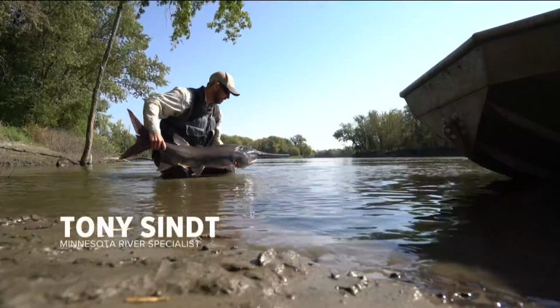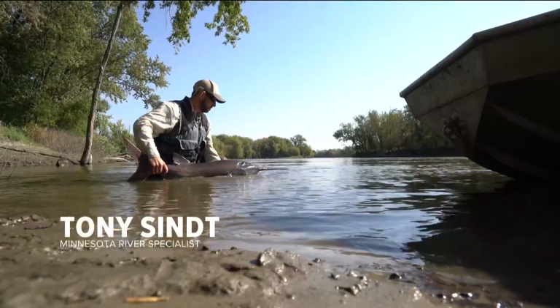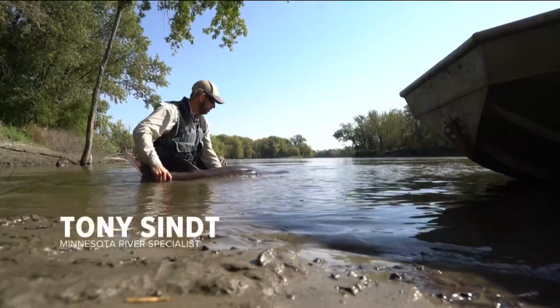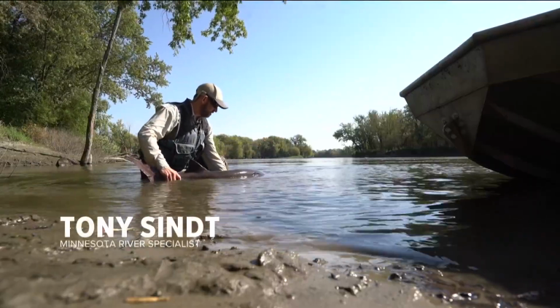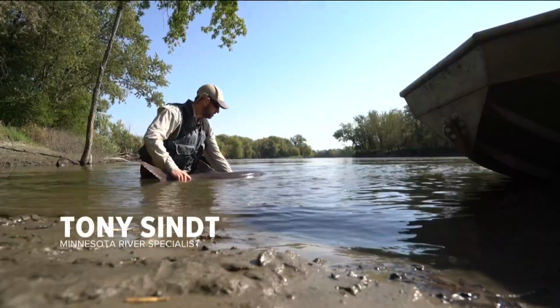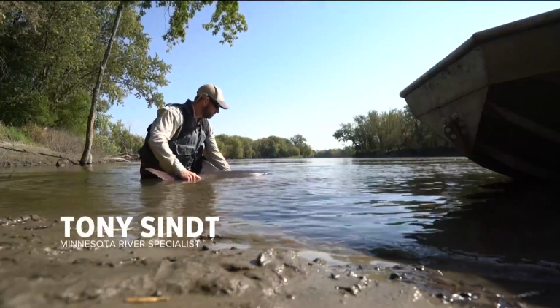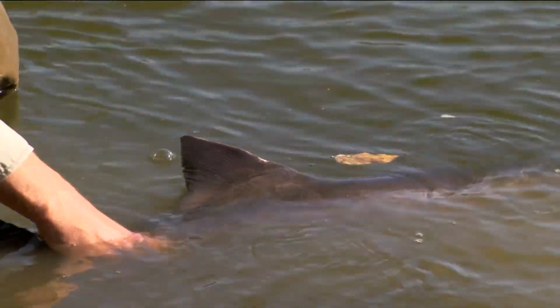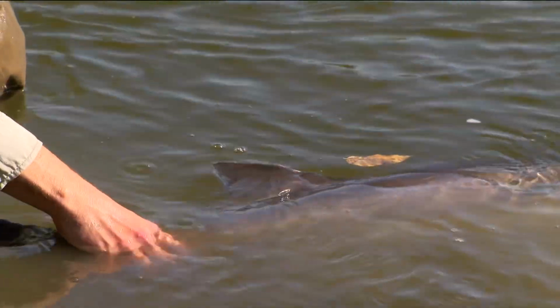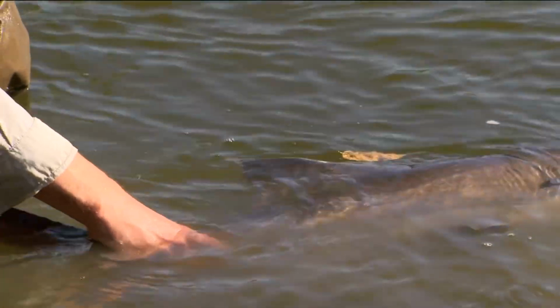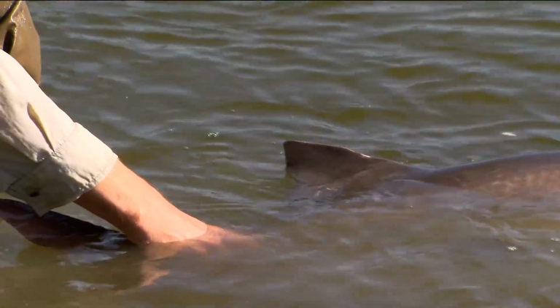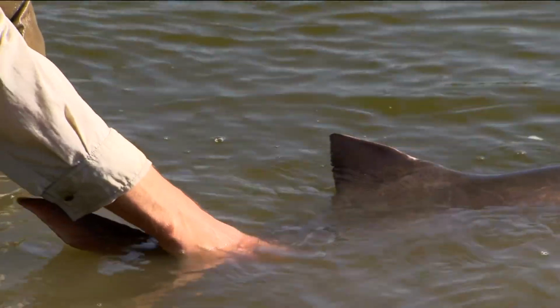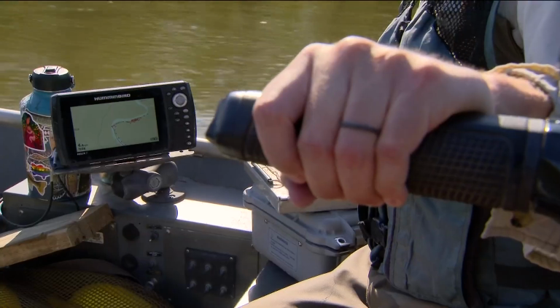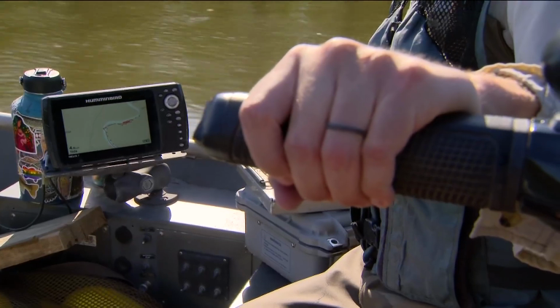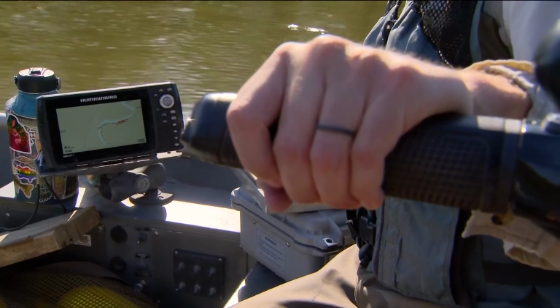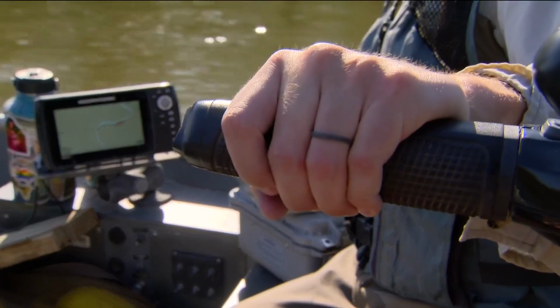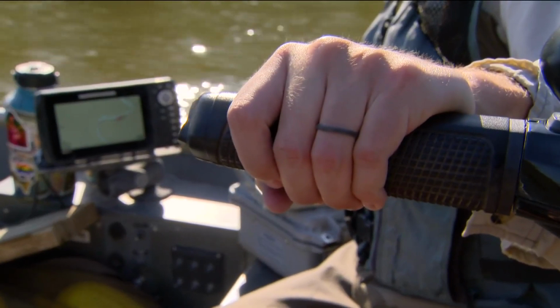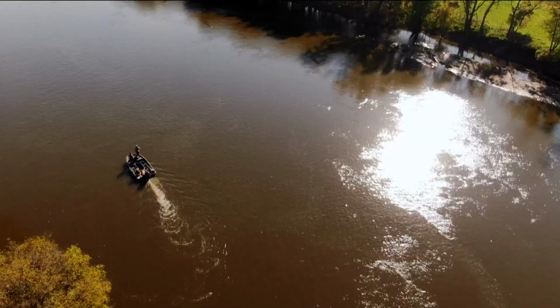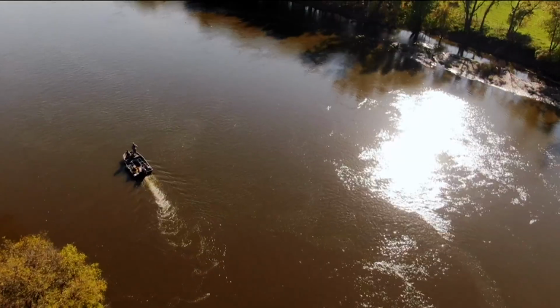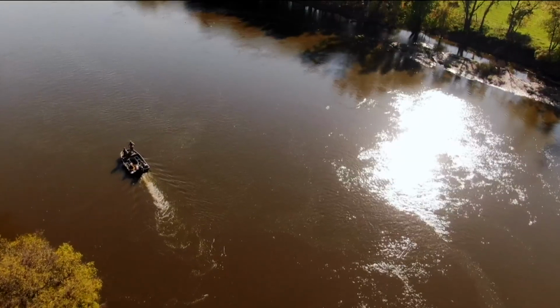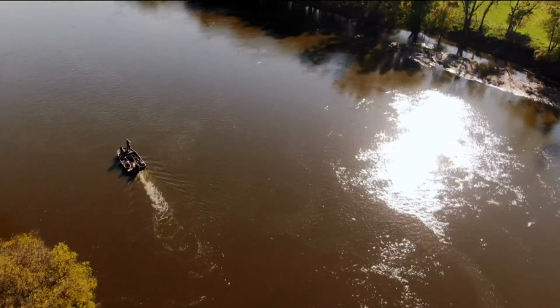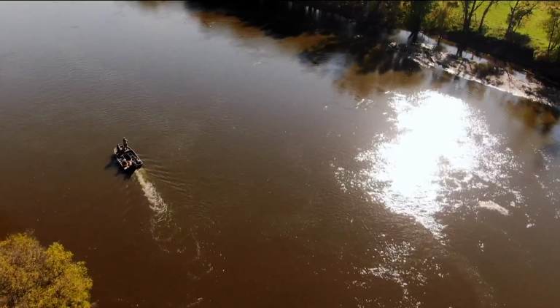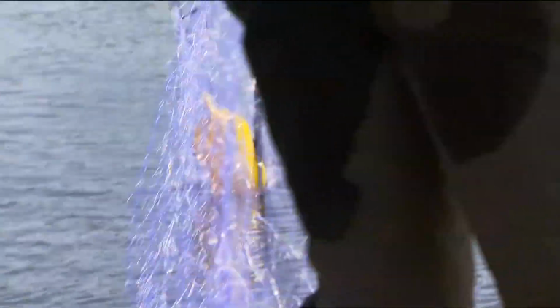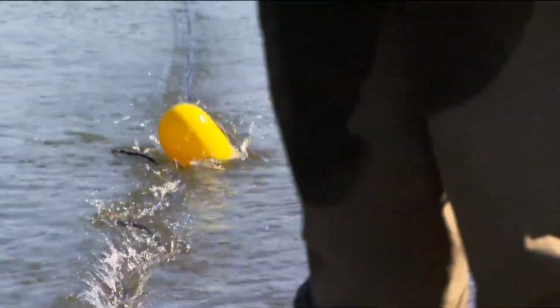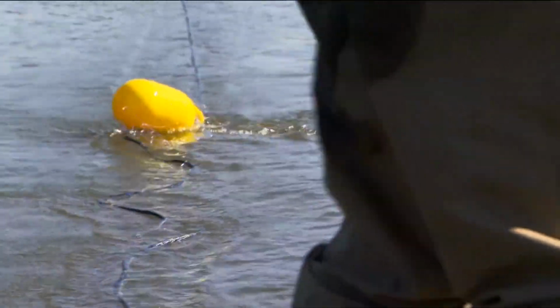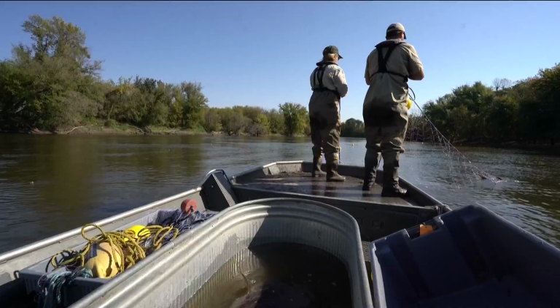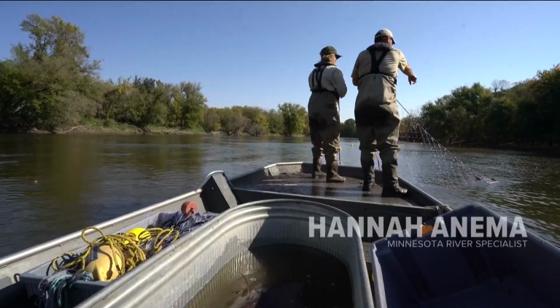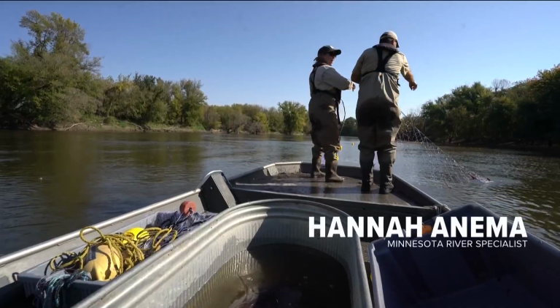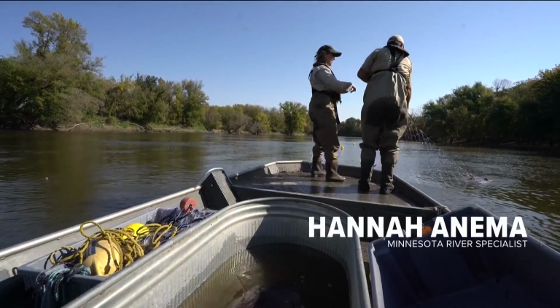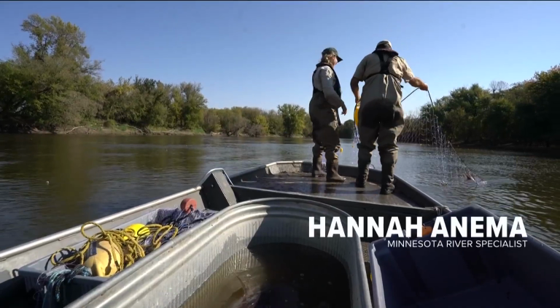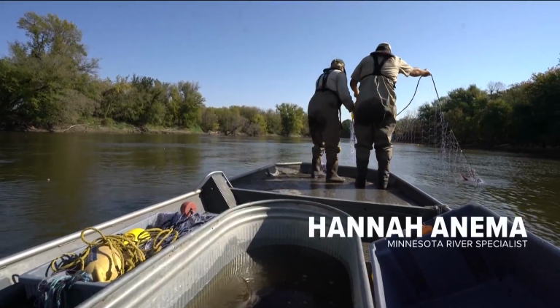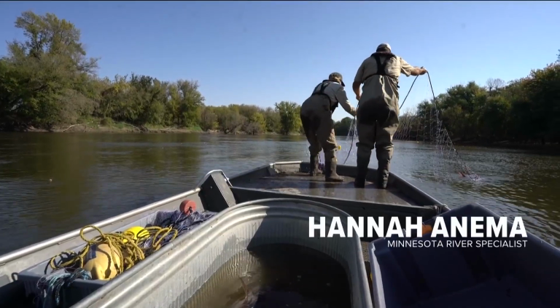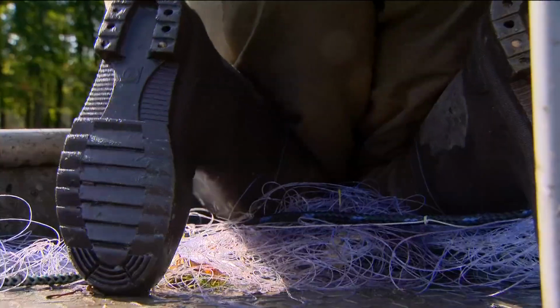I'm going to let this fish go and we'll see if we catch some more today. There he goes. Right now we're just specifically looking at paddlefish movement. You don't get to see them that much. Anglers don't tend to catch them.